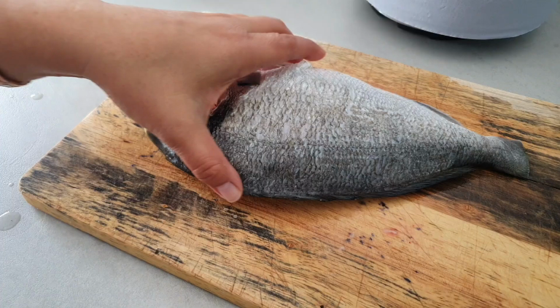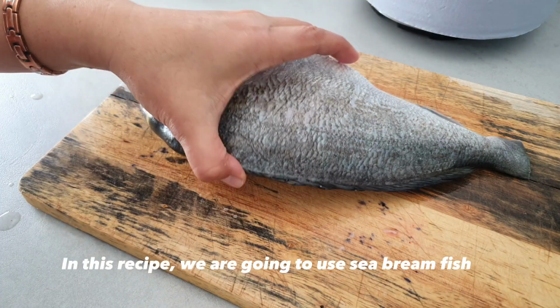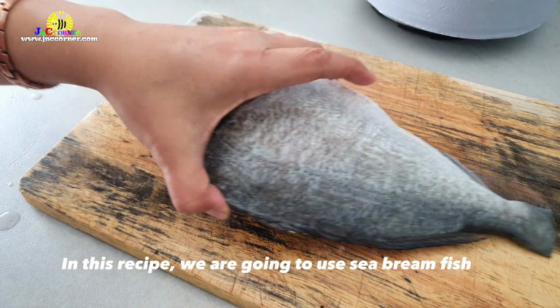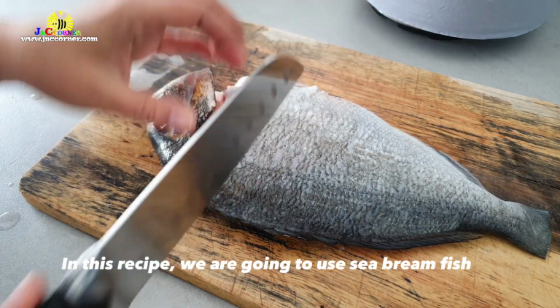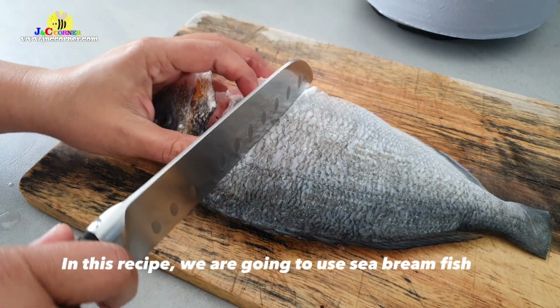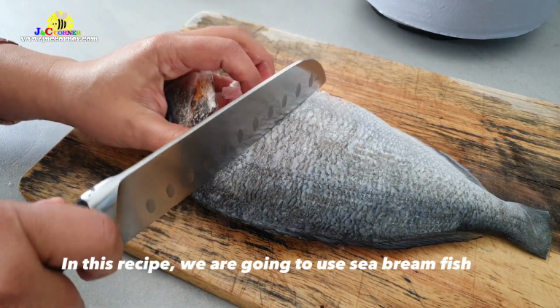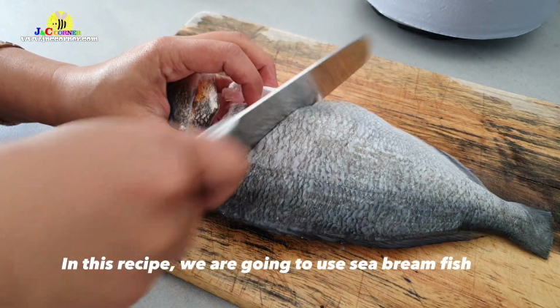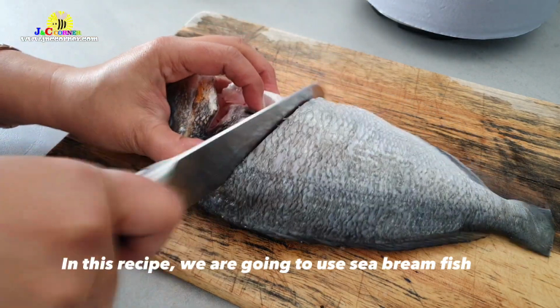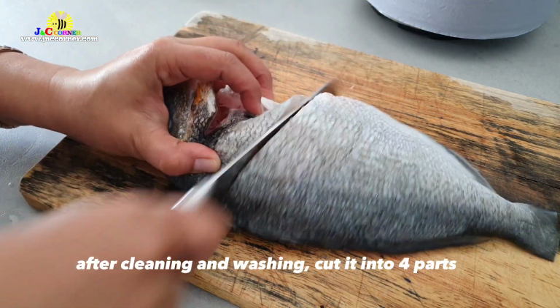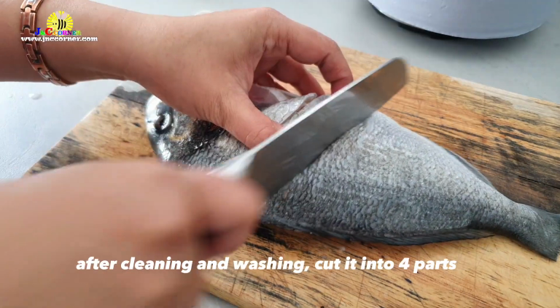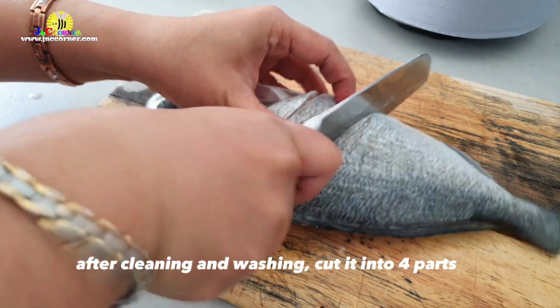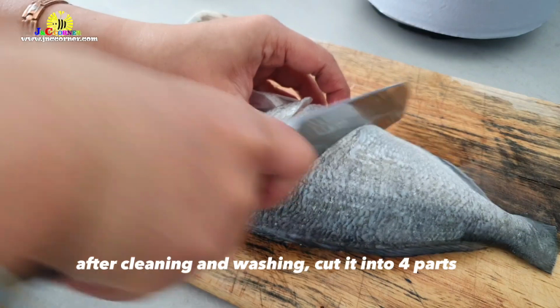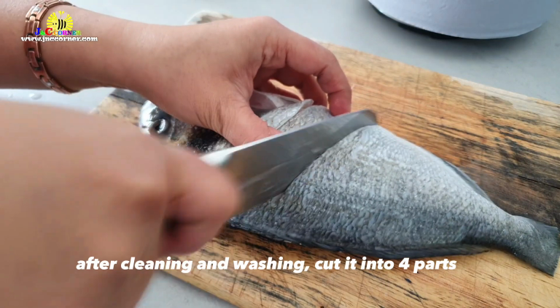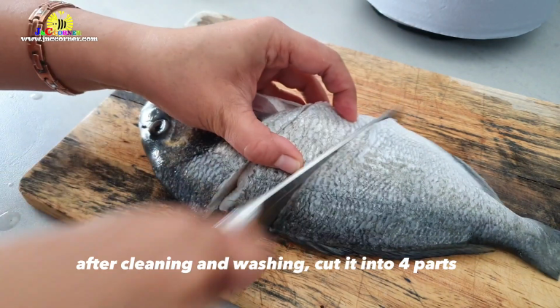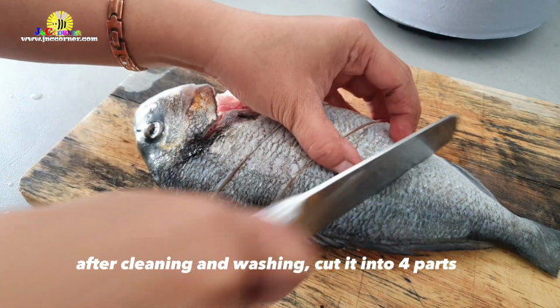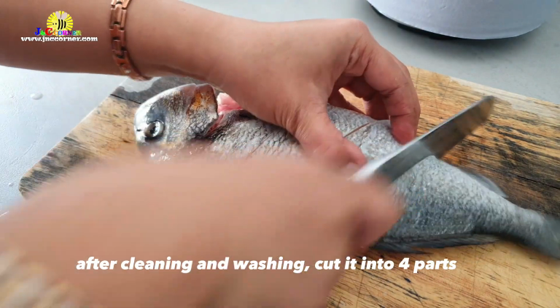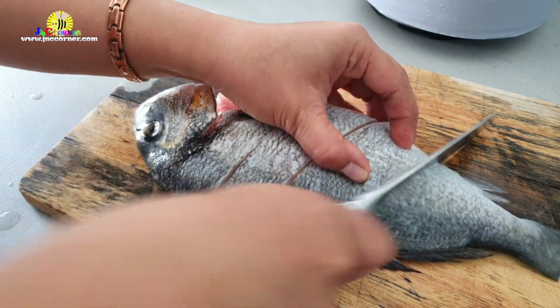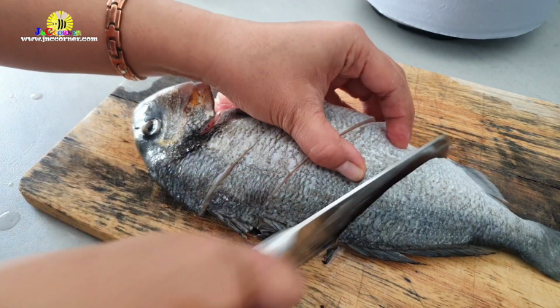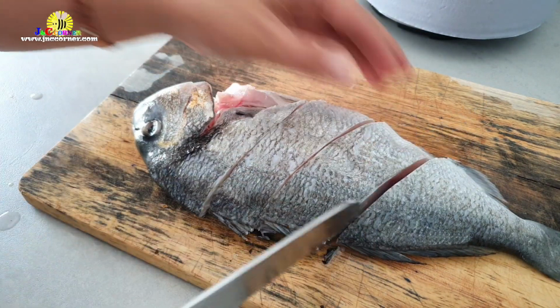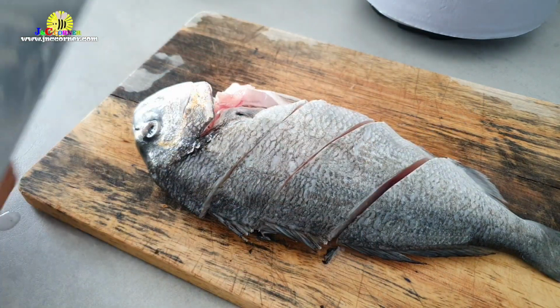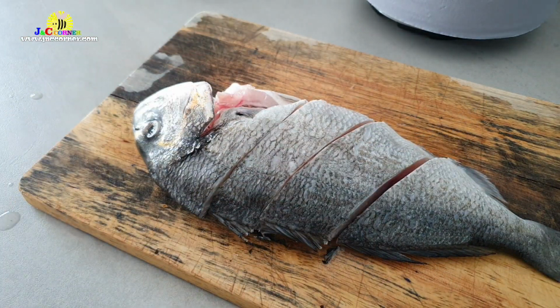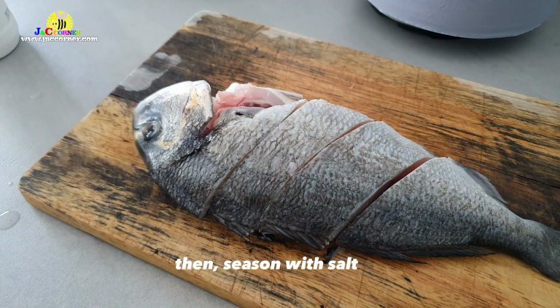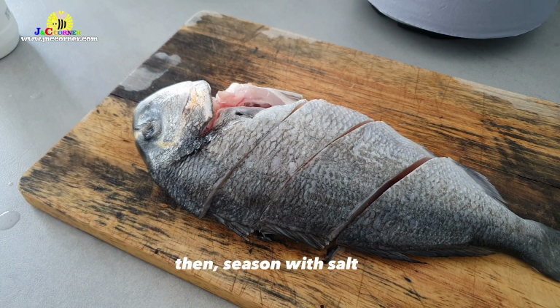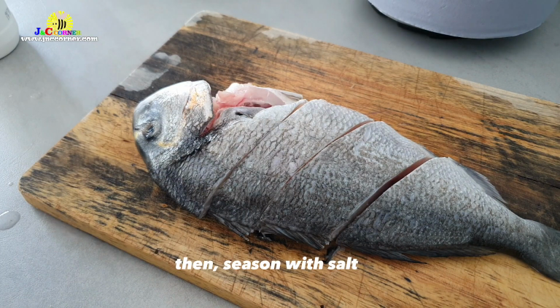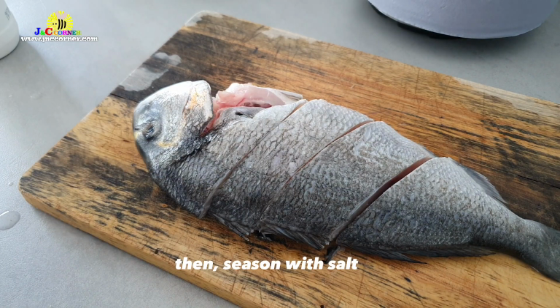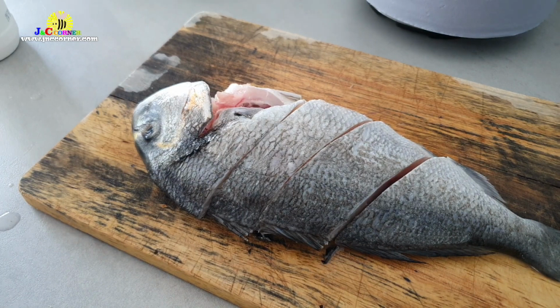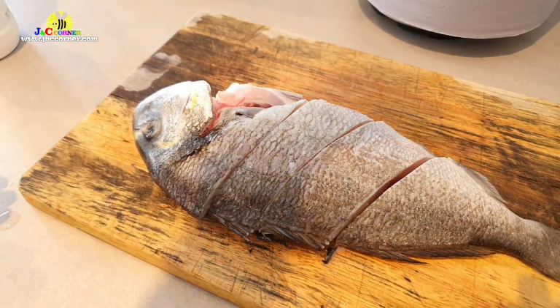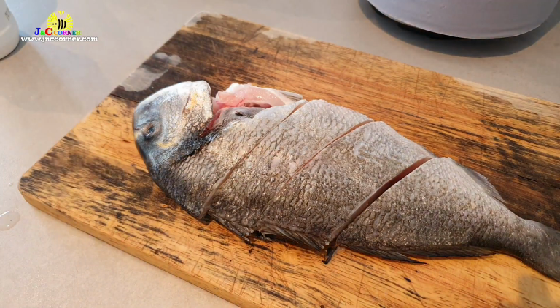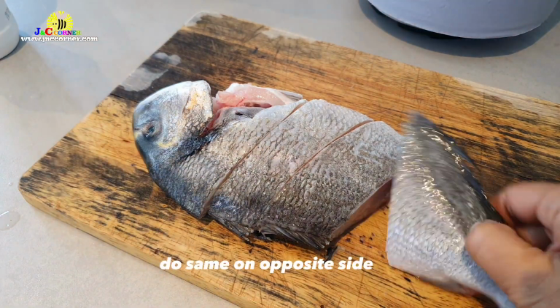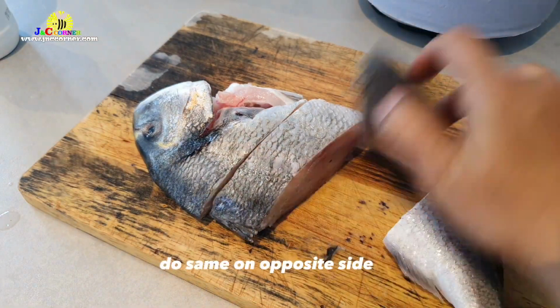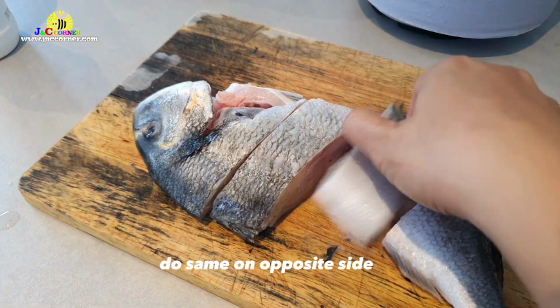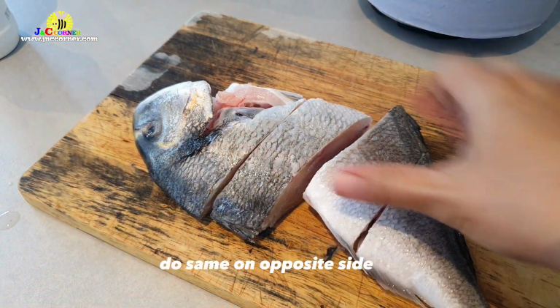In this recipe, we are going to use sea bream fish. After cleaning and washing, cut it into four parts. Then season with salt. Do the same on the opposite side.